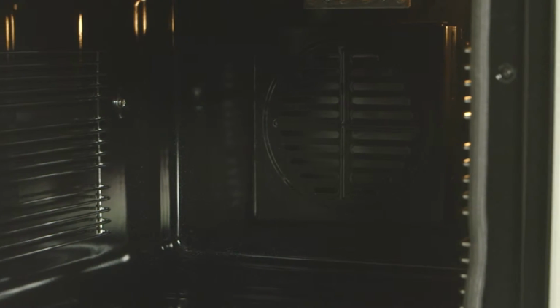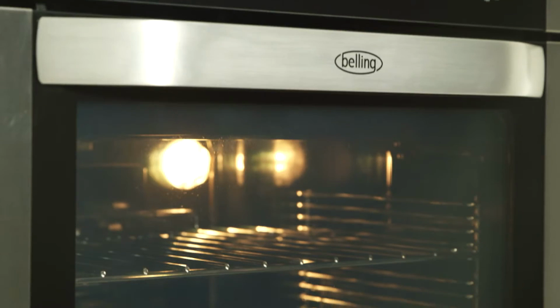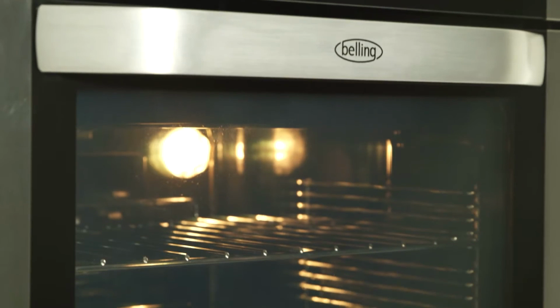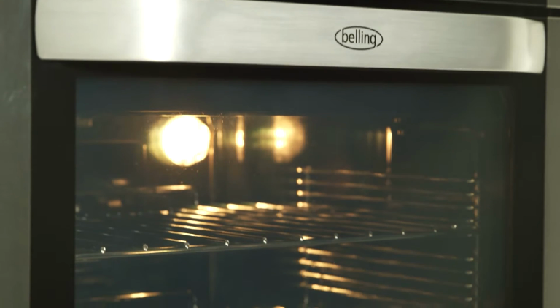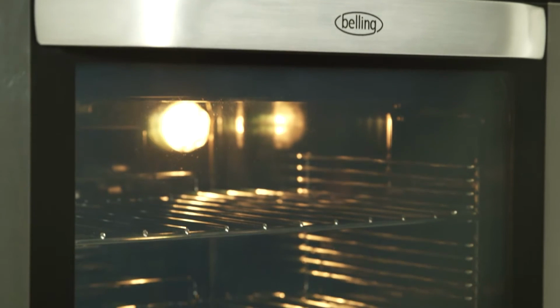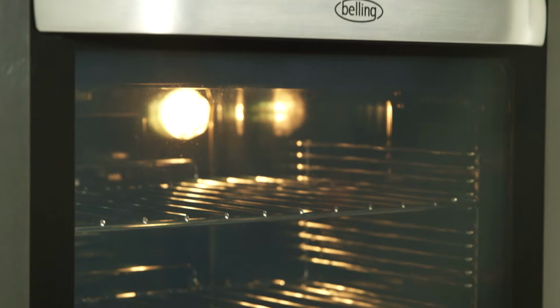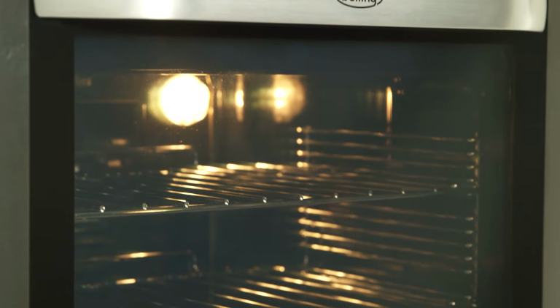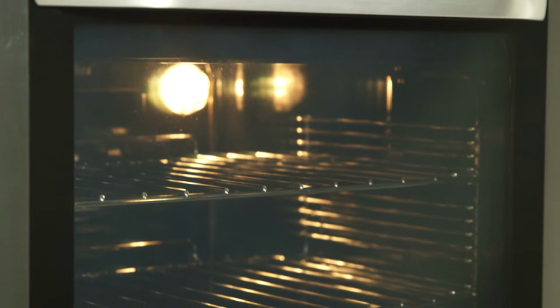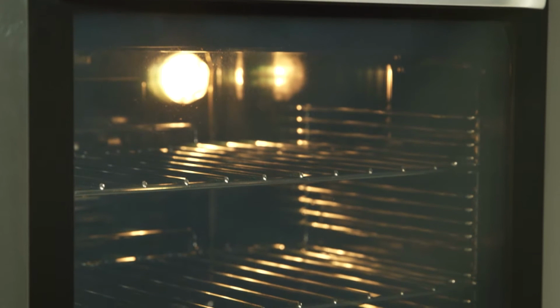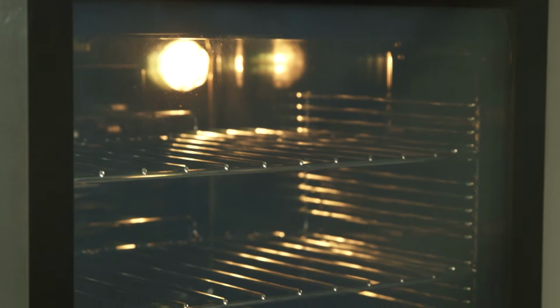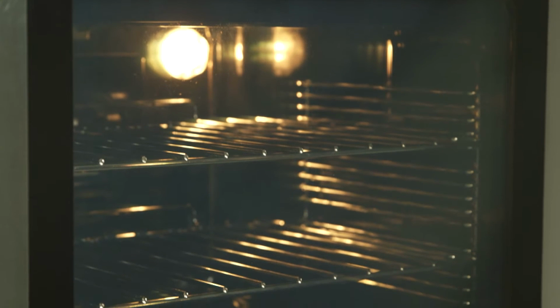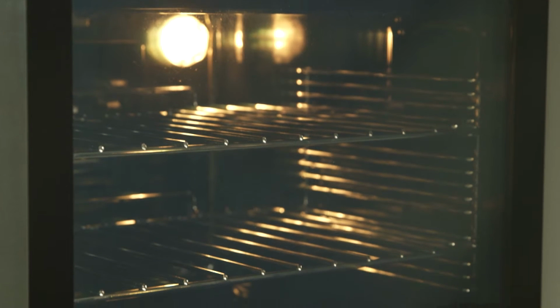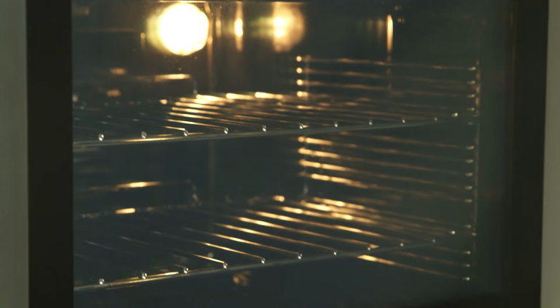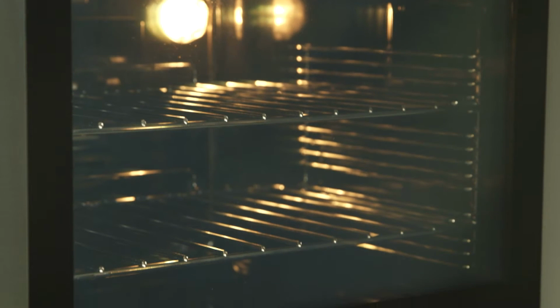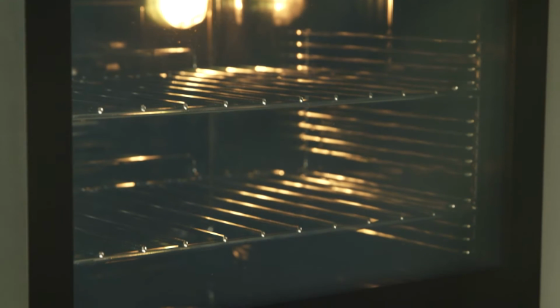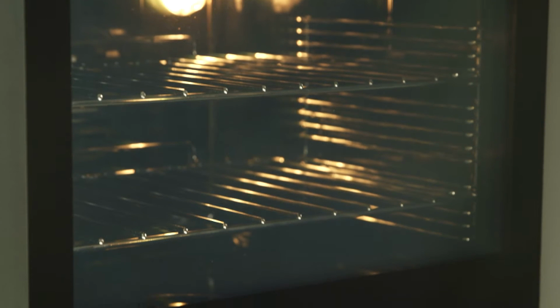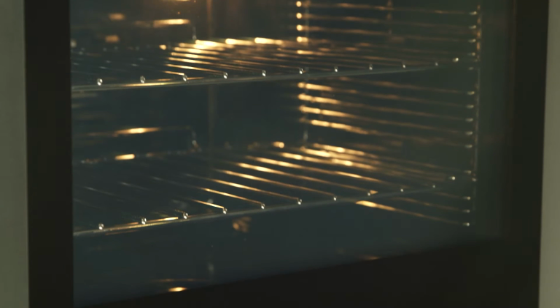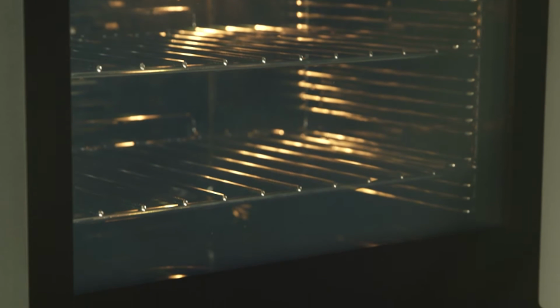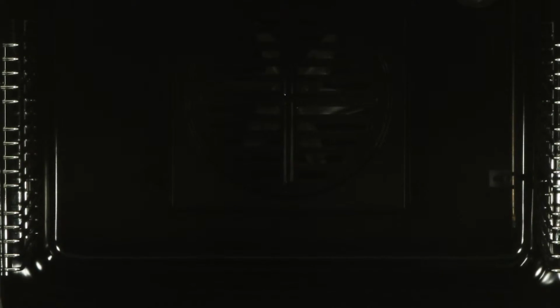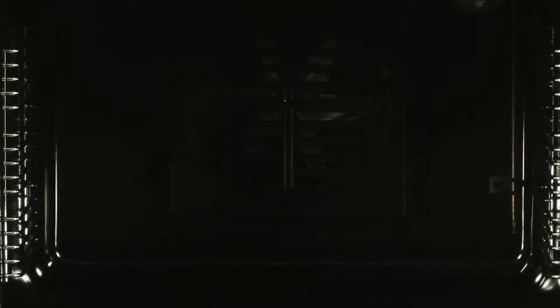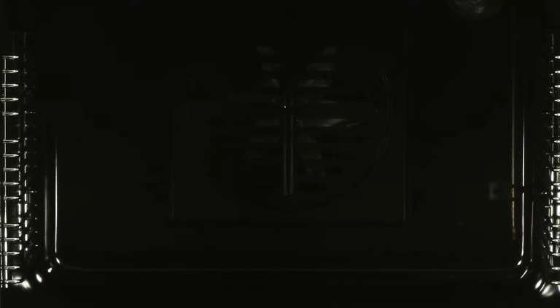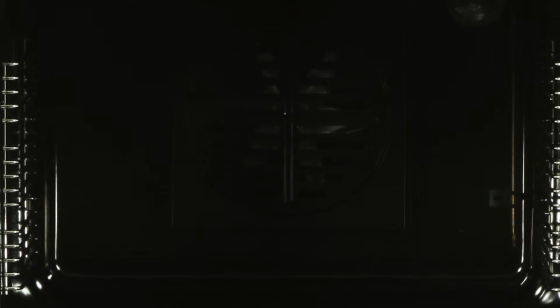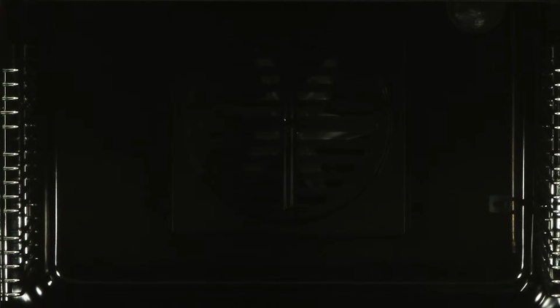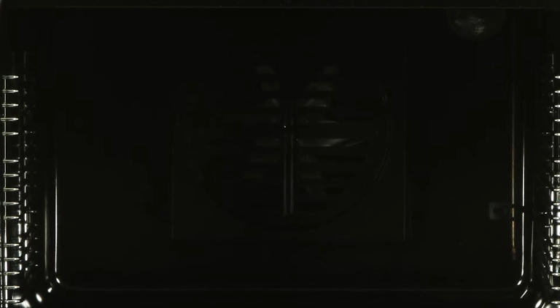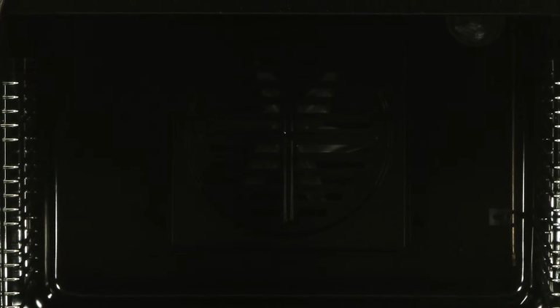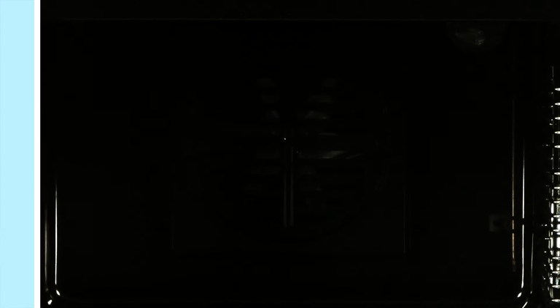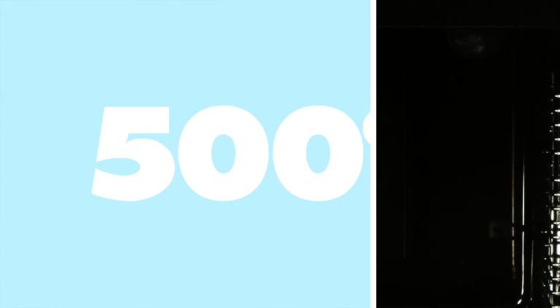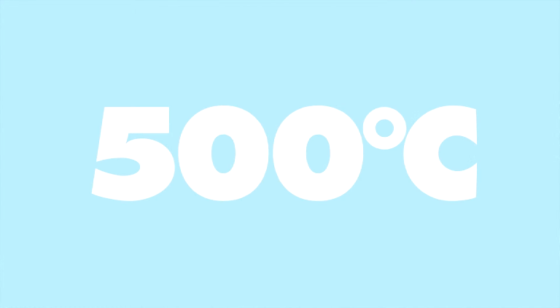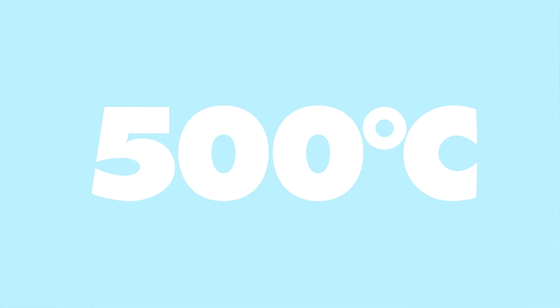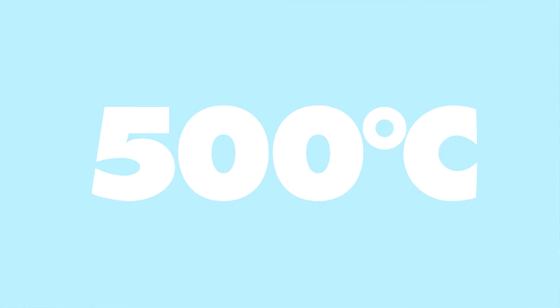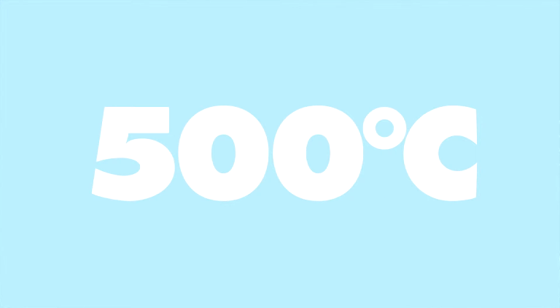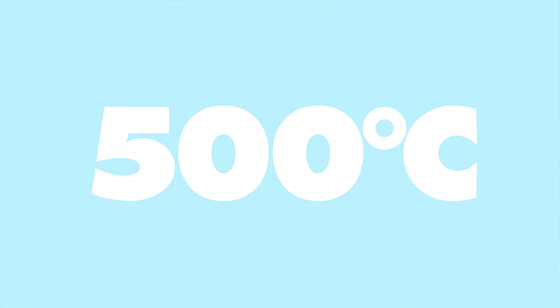Our developed automatic door interlock creates a safe environment when the pyrolytic cycle is in process. During the cycle, the temperatures reach up to 500 degrees Celsius inside the oven.